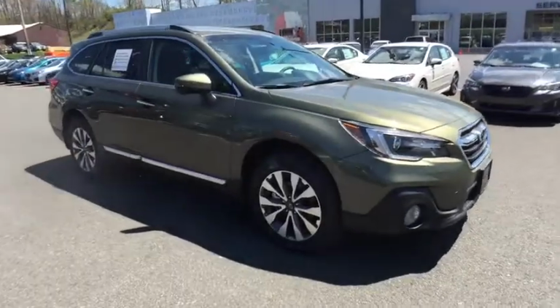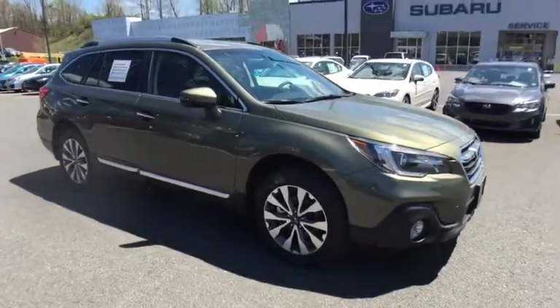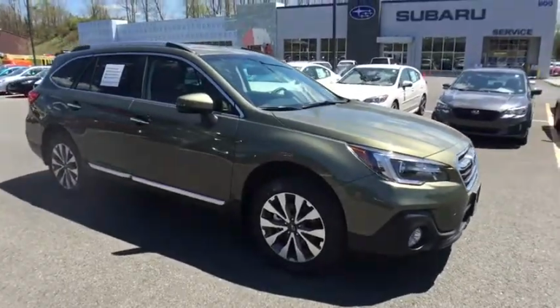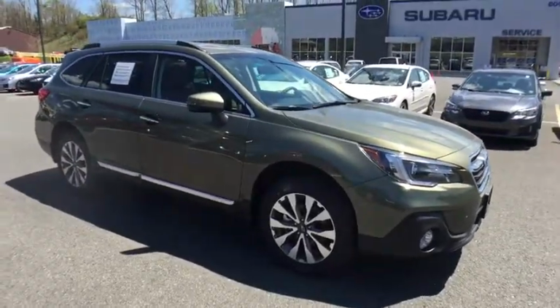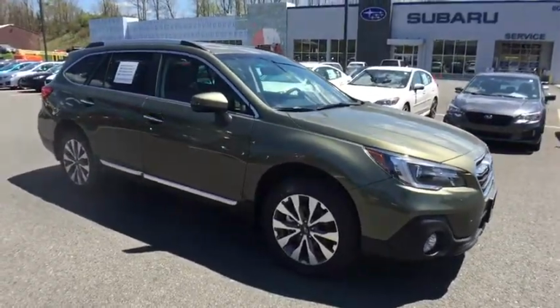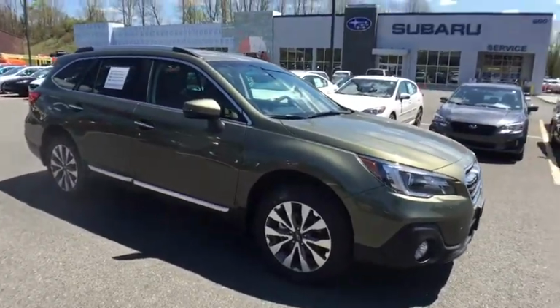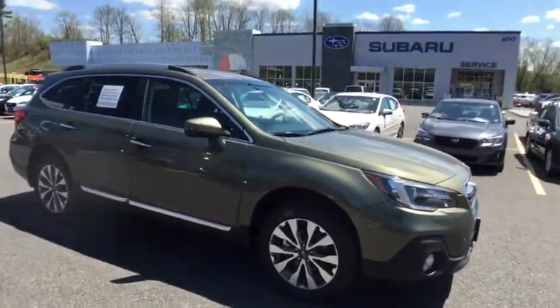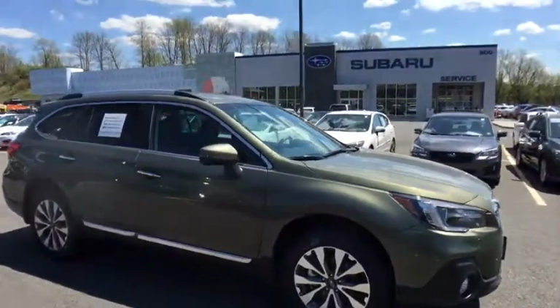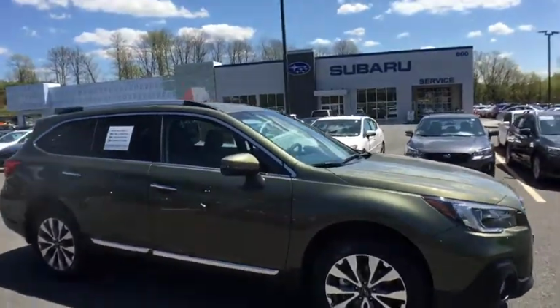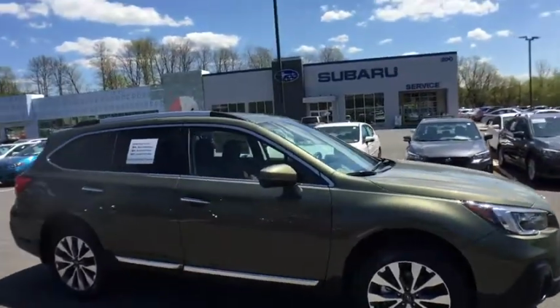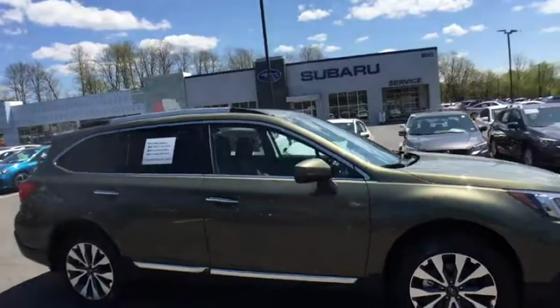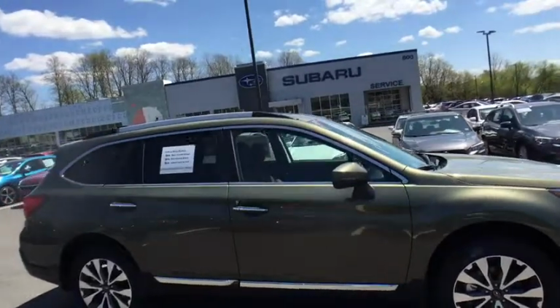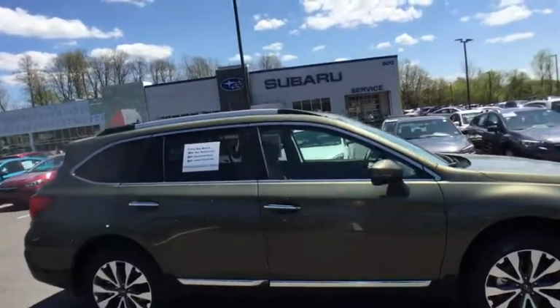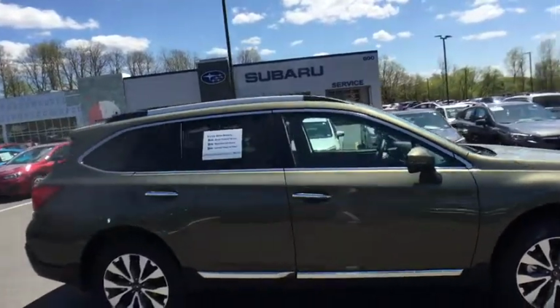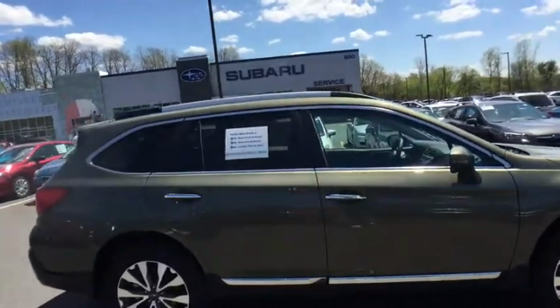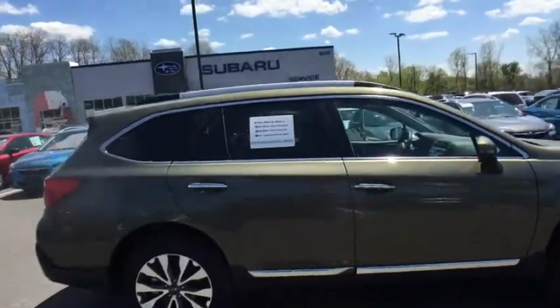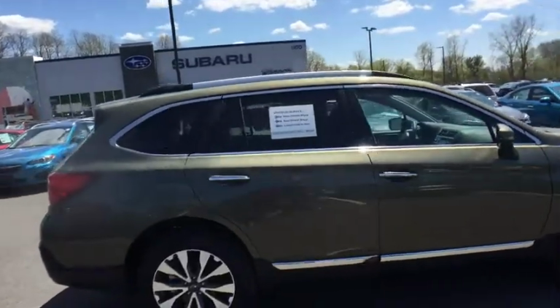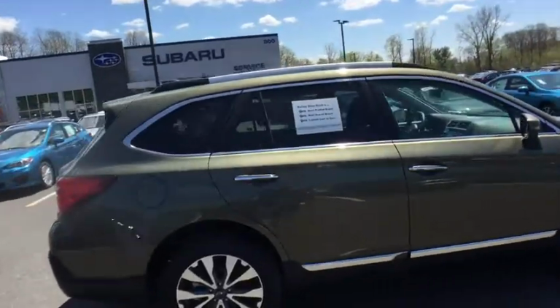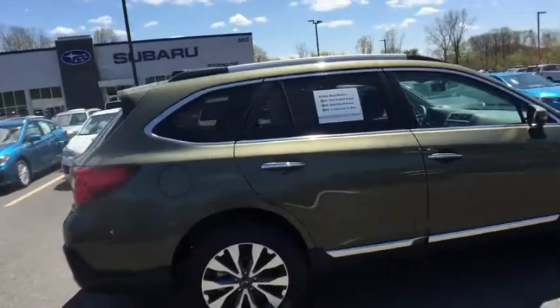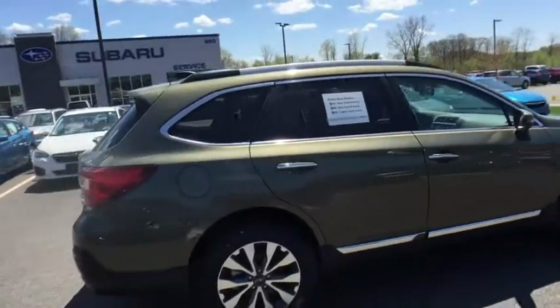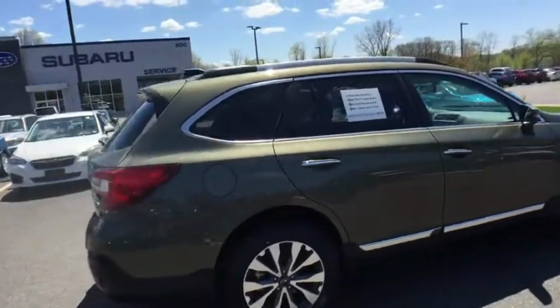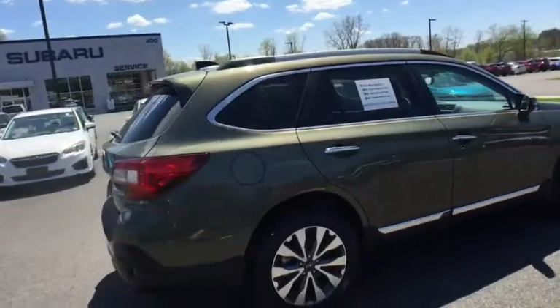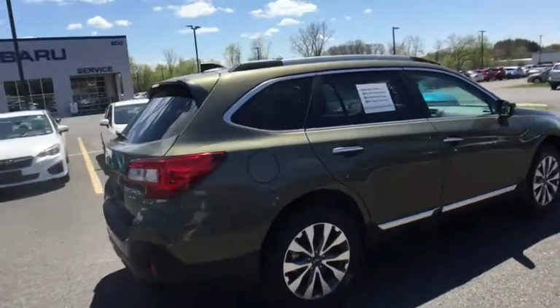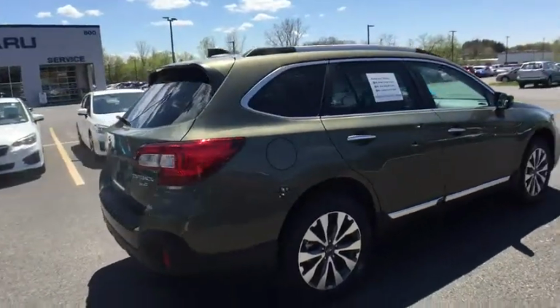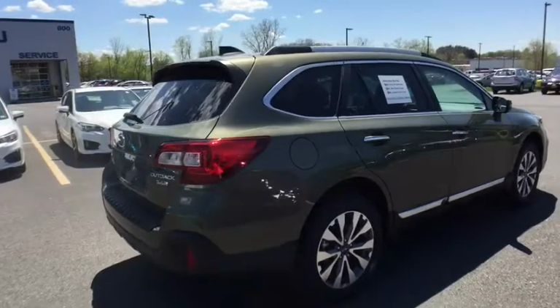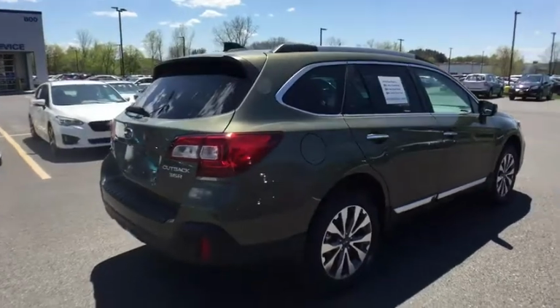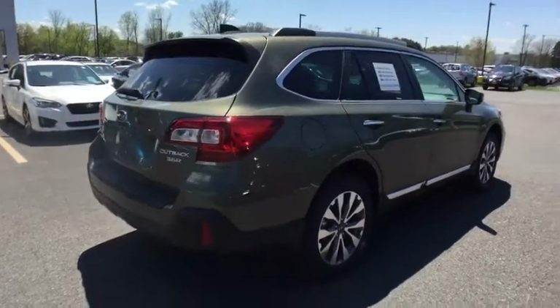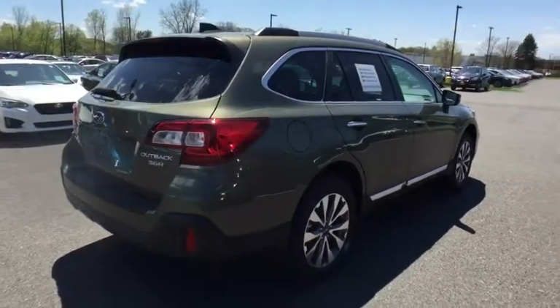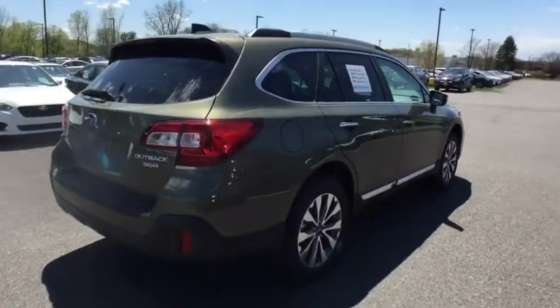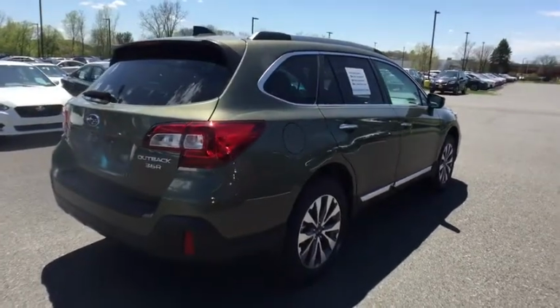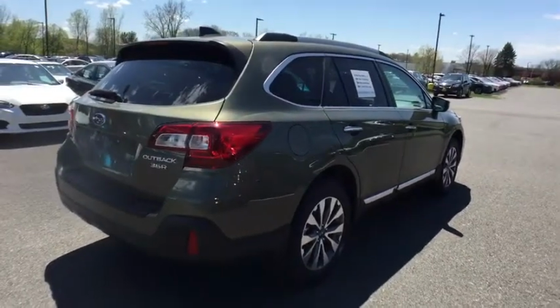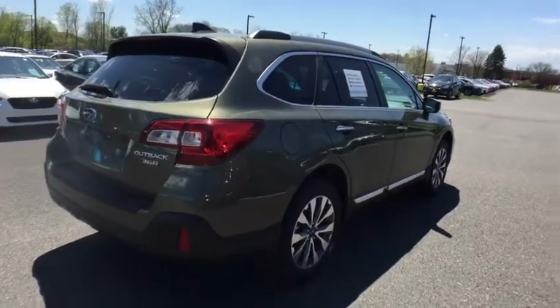Here are some of this vehicle's great options: traction control, keyless entry, backup camera, steering wheel audio controls, navigation system, all-wheel drive, anti-lock braking system.